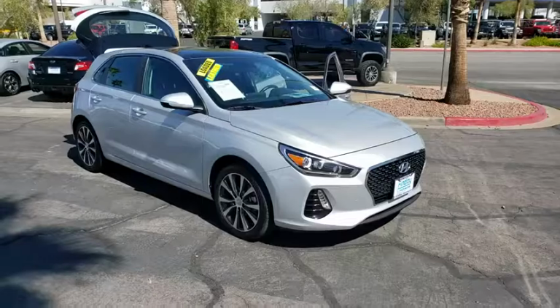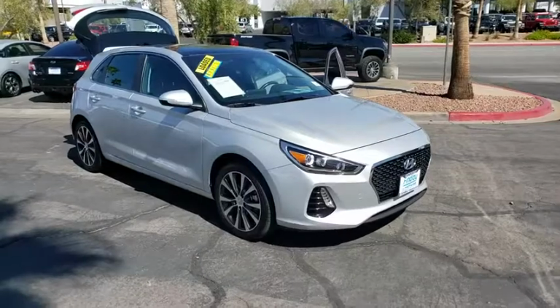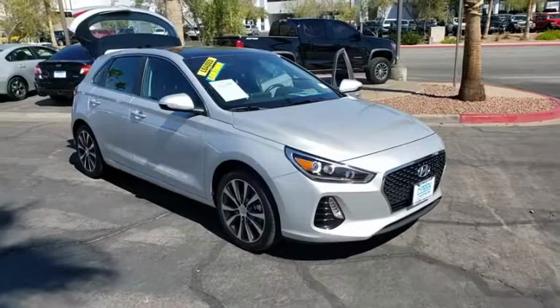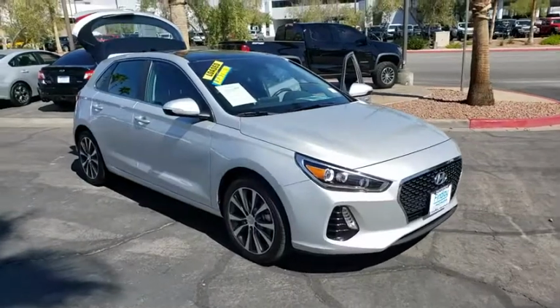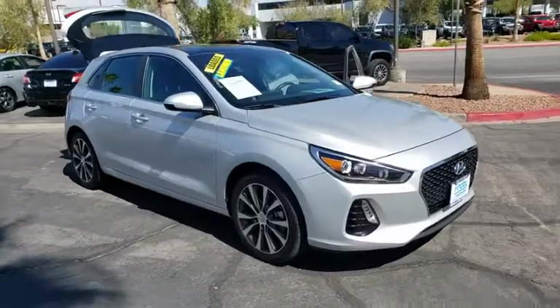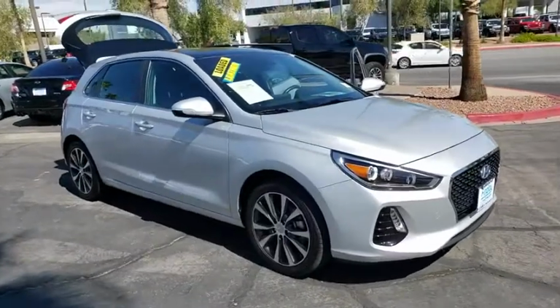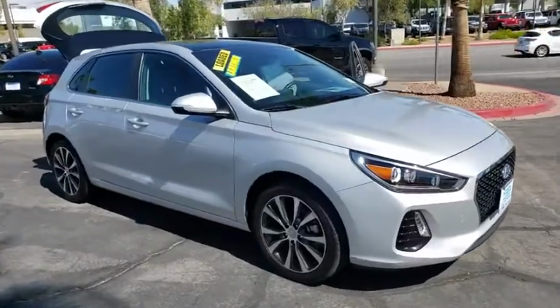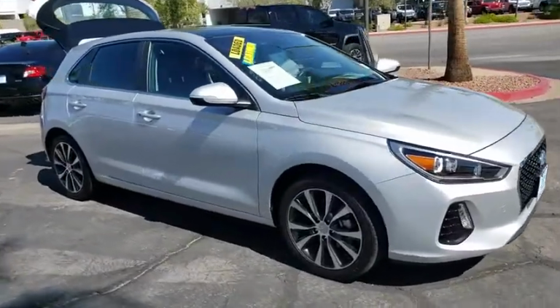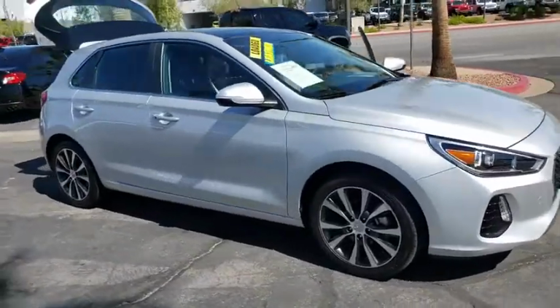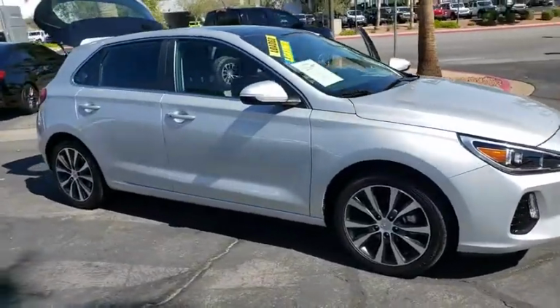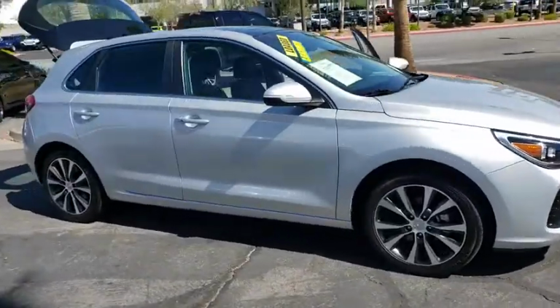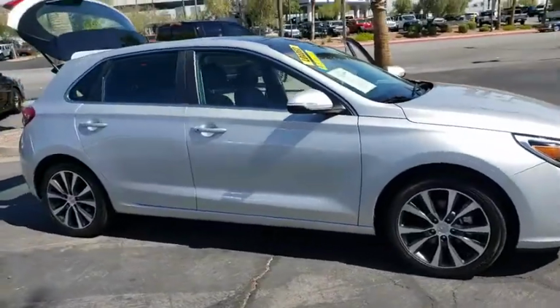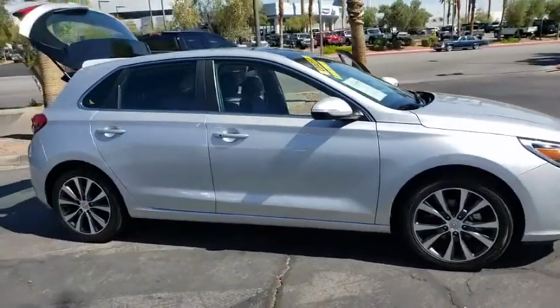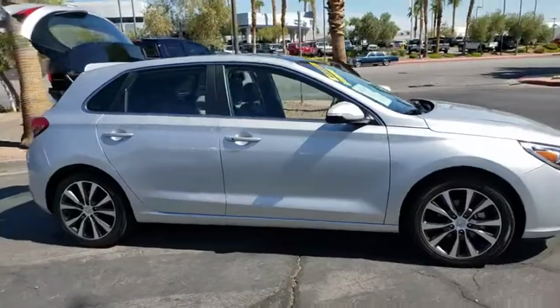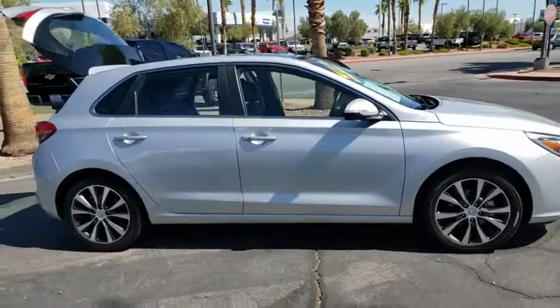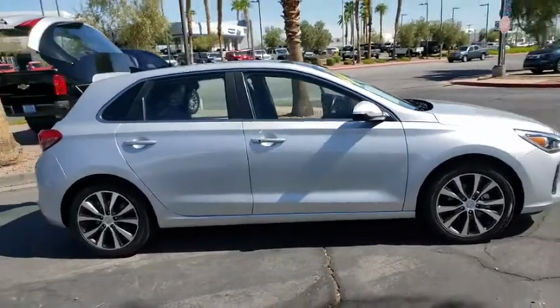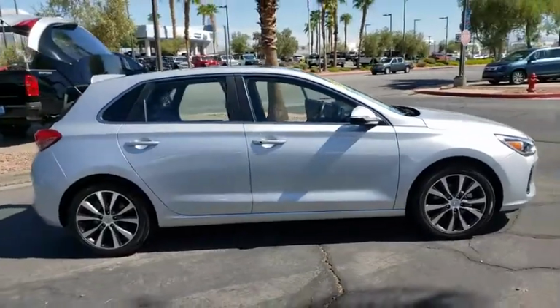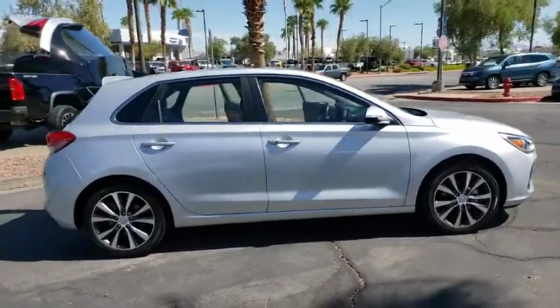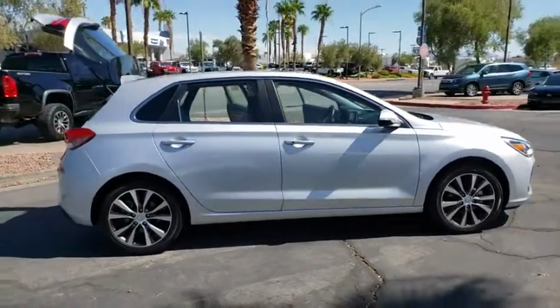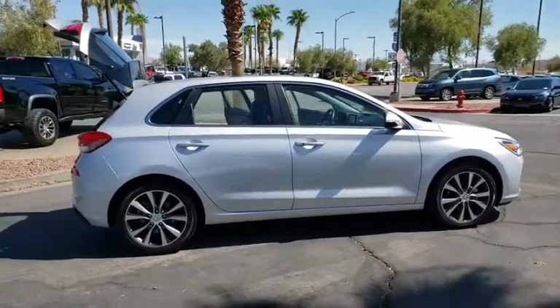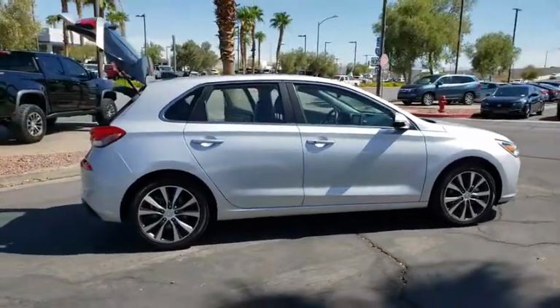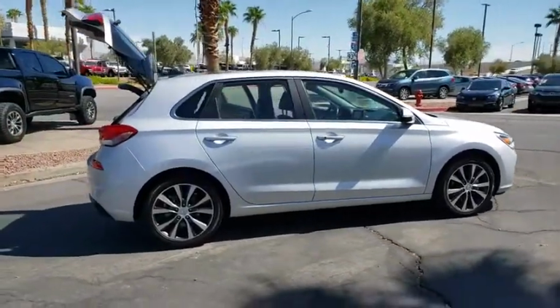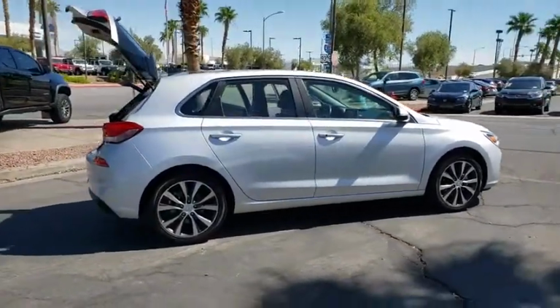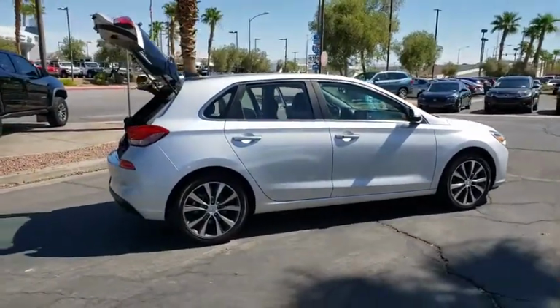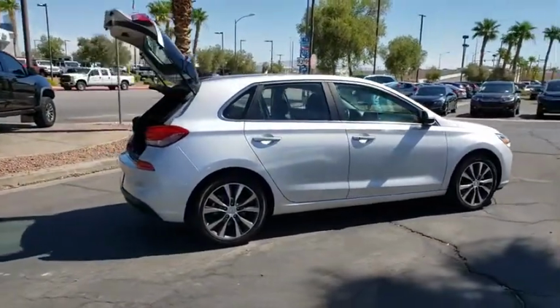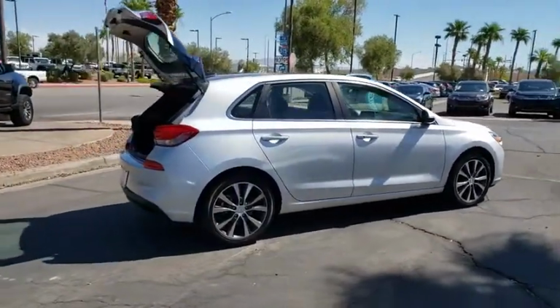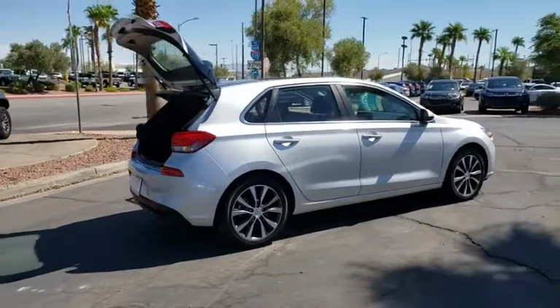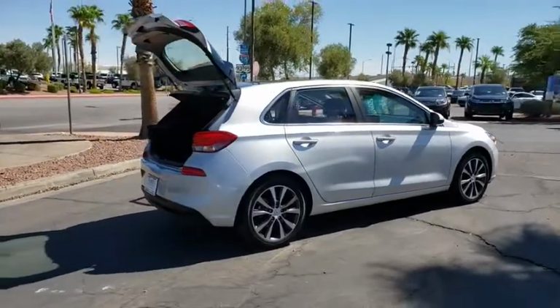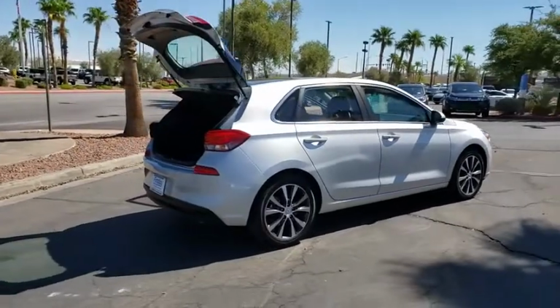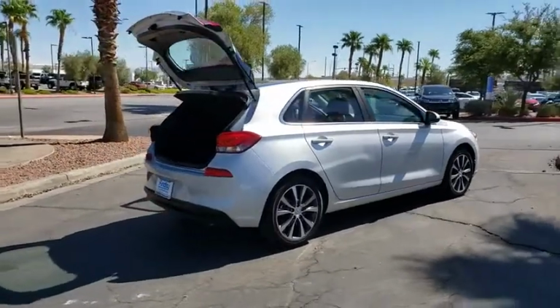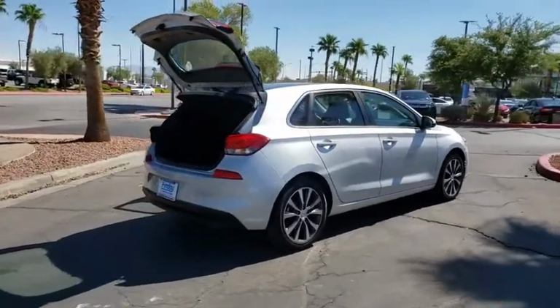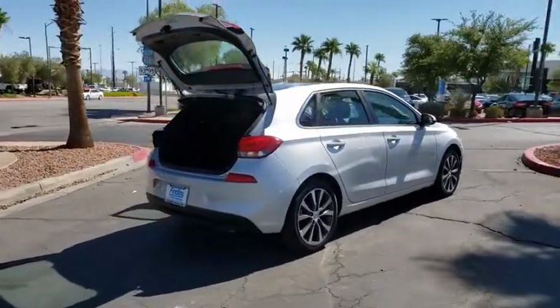Take a ride in the 2018 Hyundai Elantra GT. The Hyundai Elantra GT is a beautiful hatchback with European style. Plenty of cargo space and a wide variety of technology top this vehicle off.